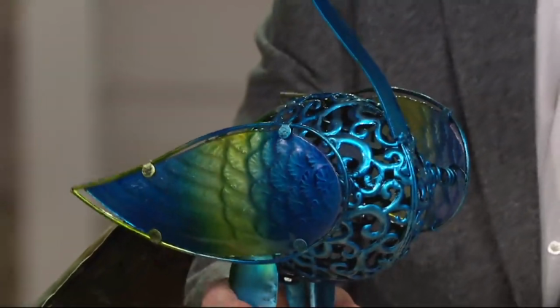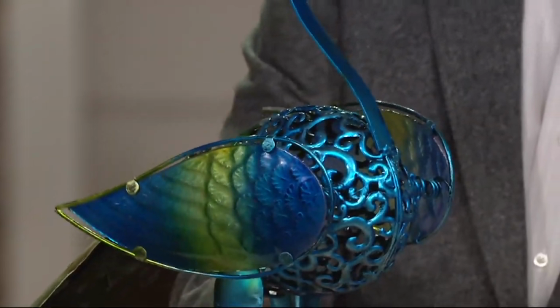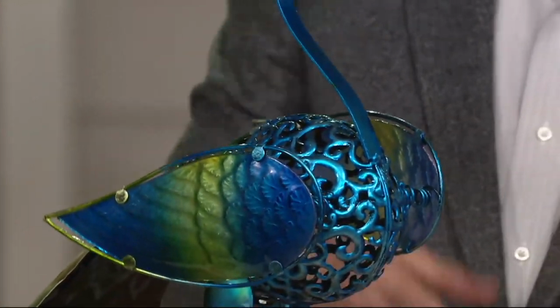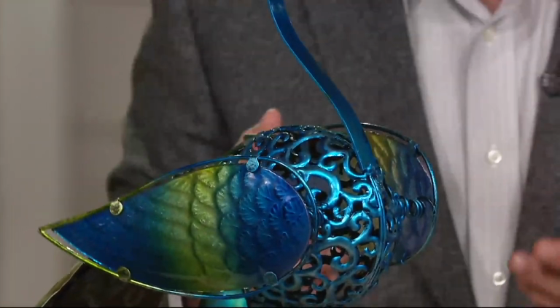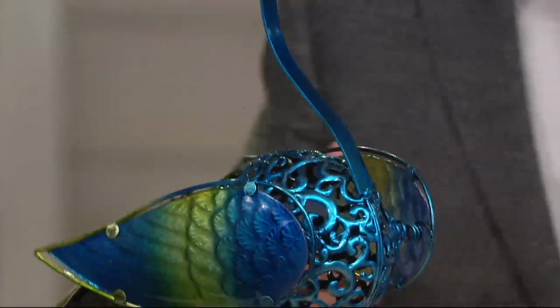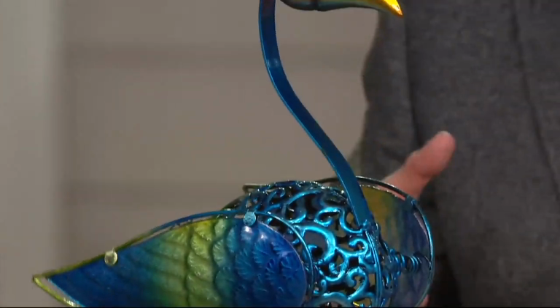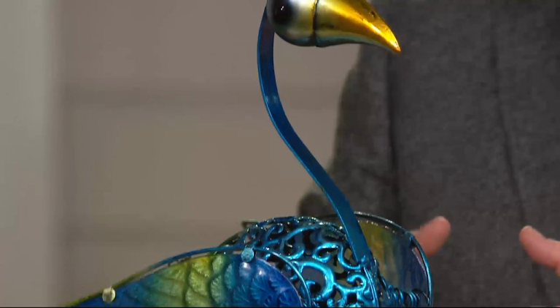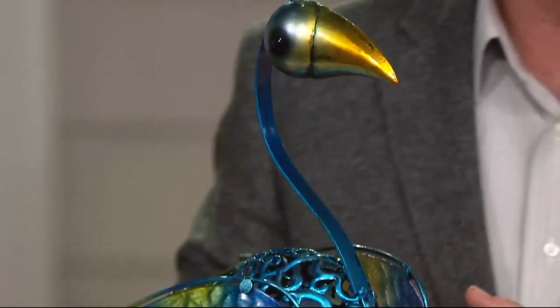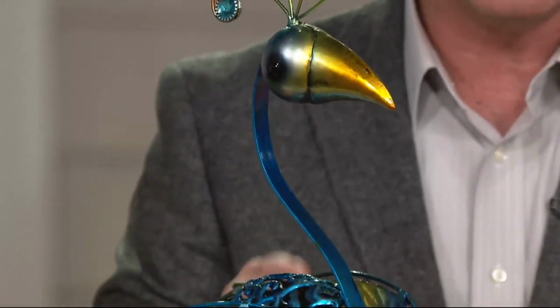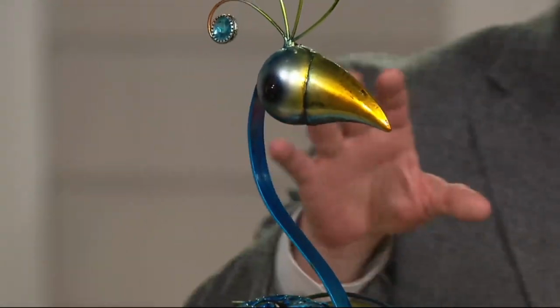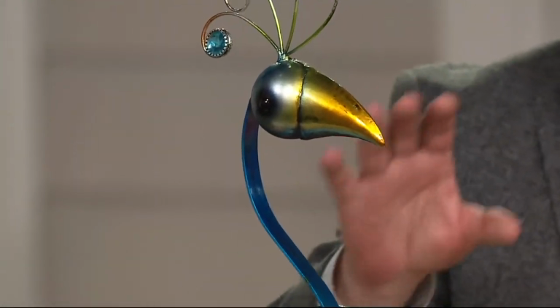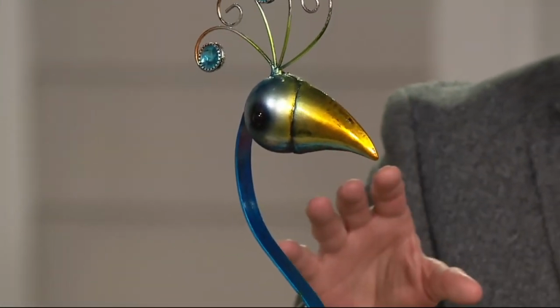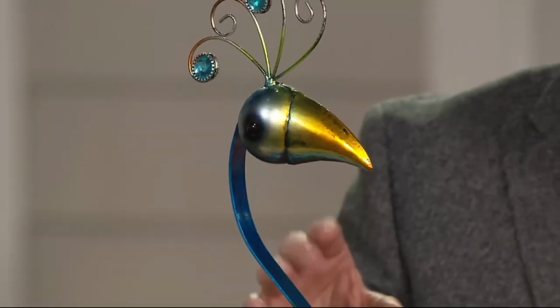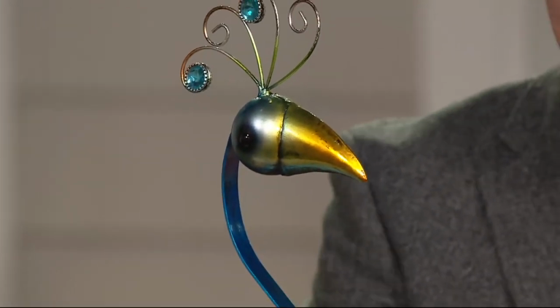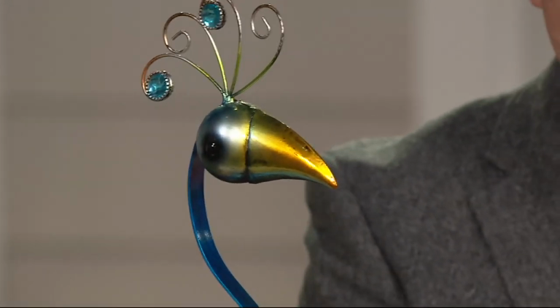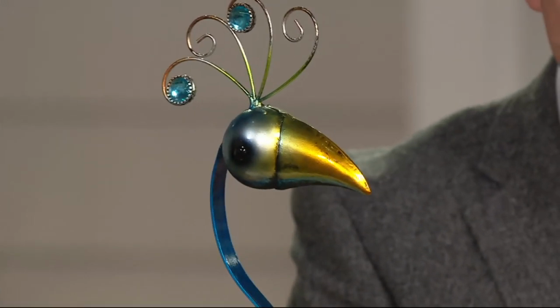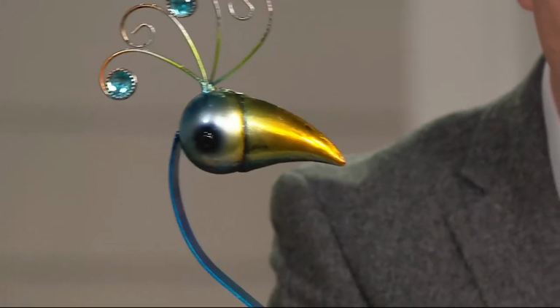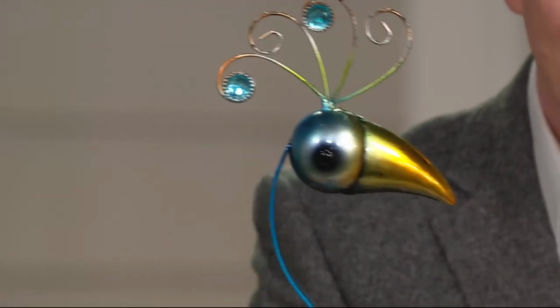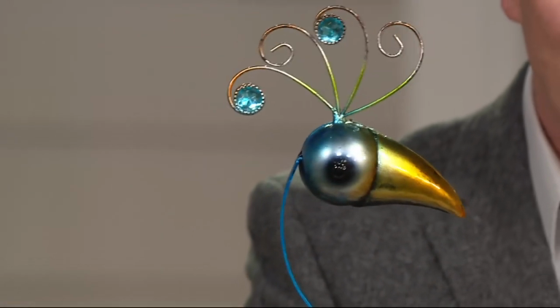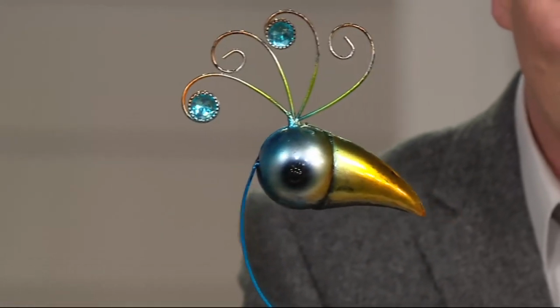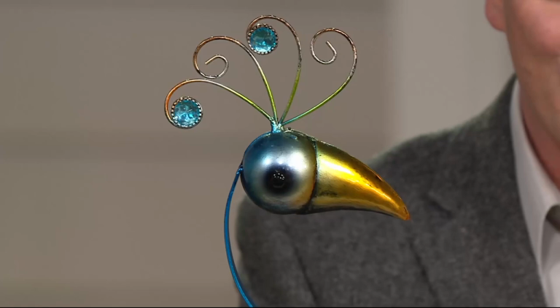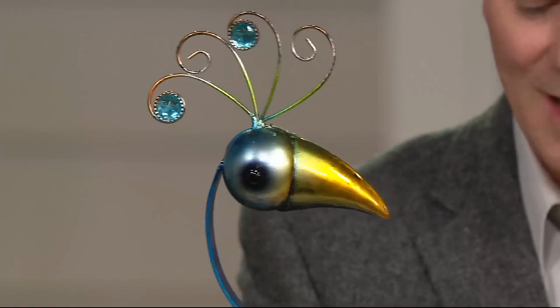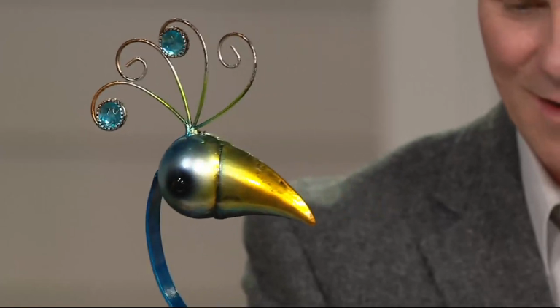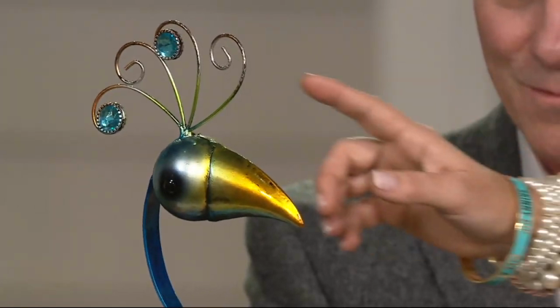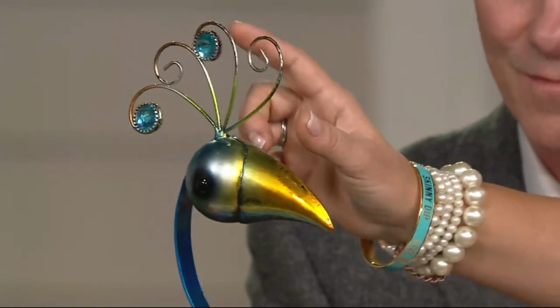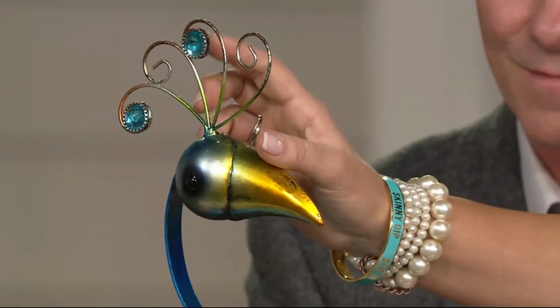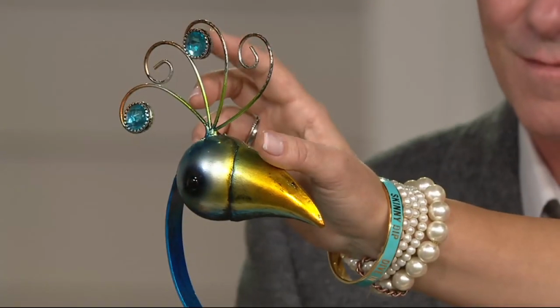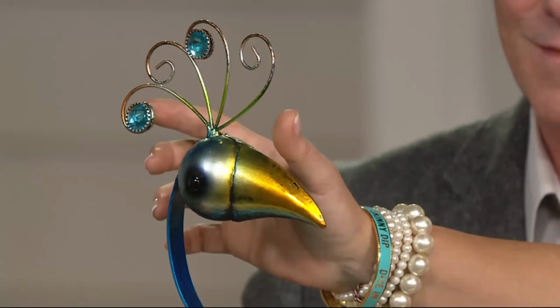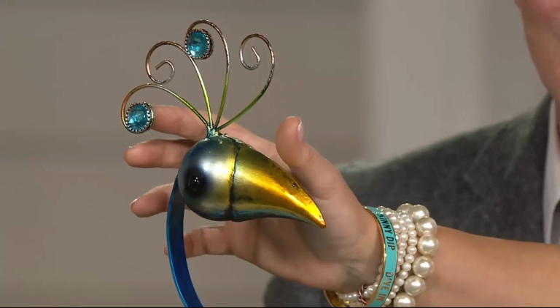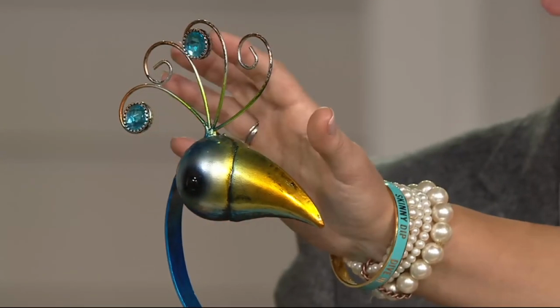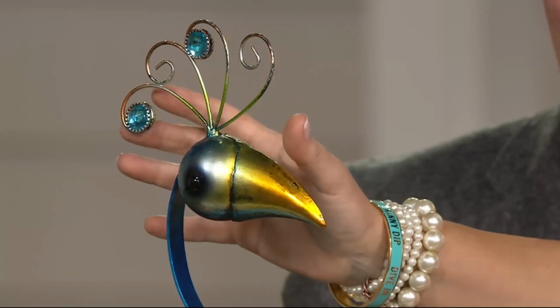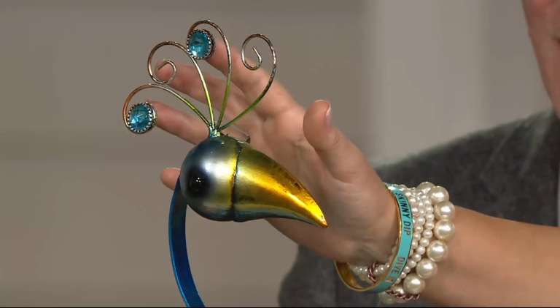Even their little faces have personality — to make something out of metal that has personality, that's got to be tough. They added little gemstones up at the top as well.